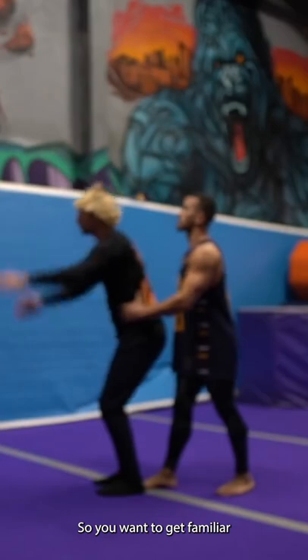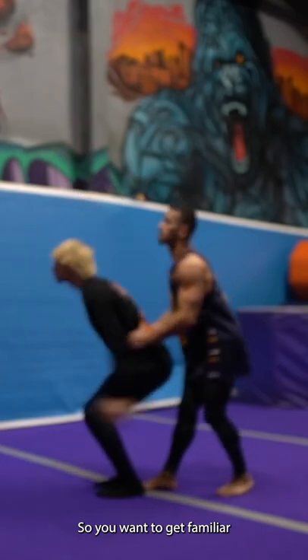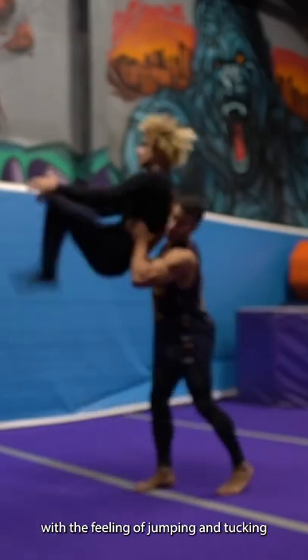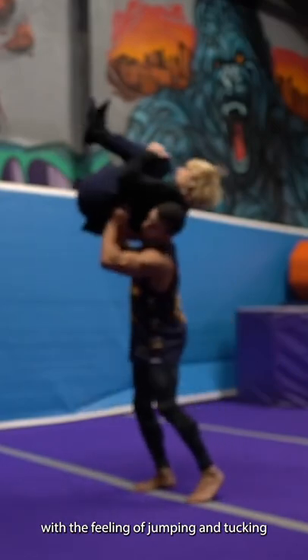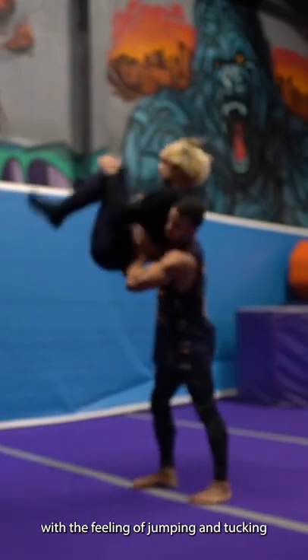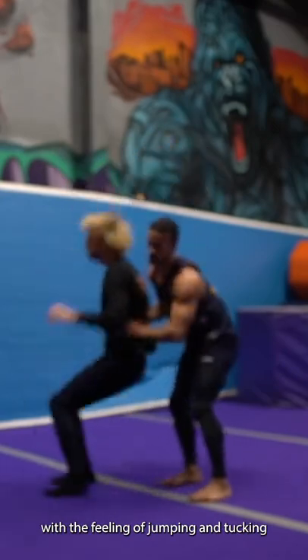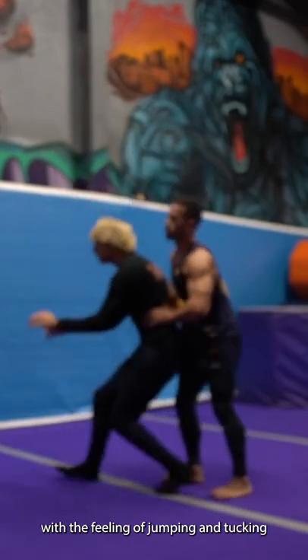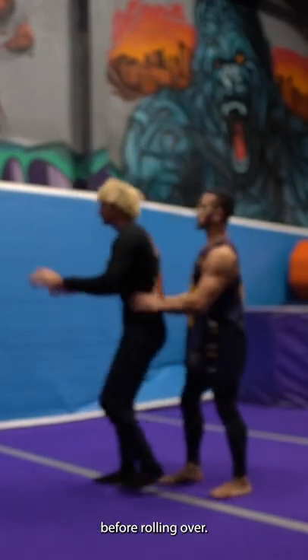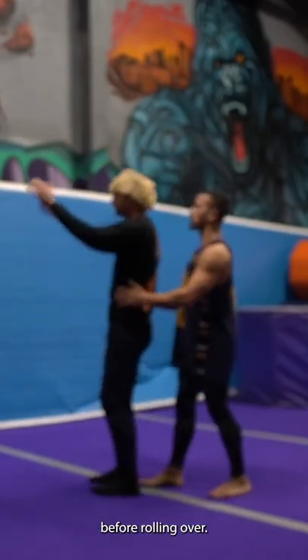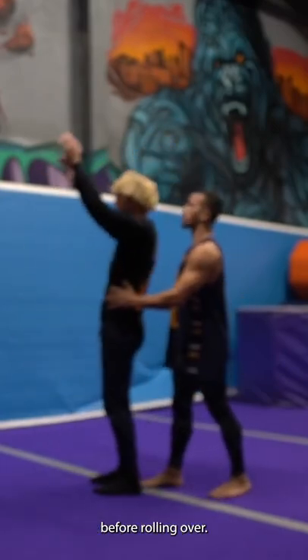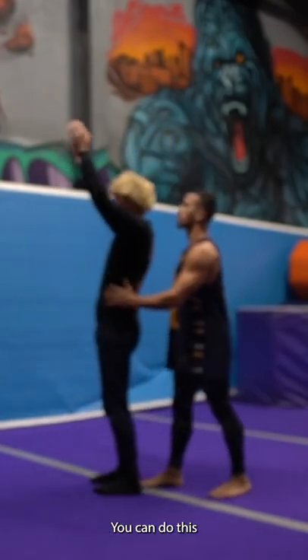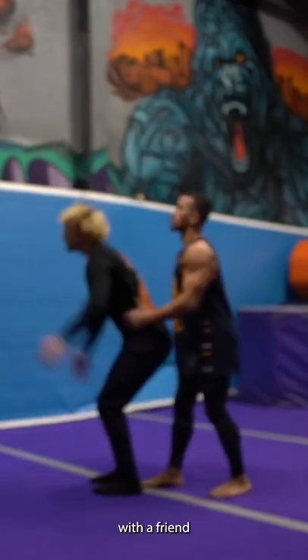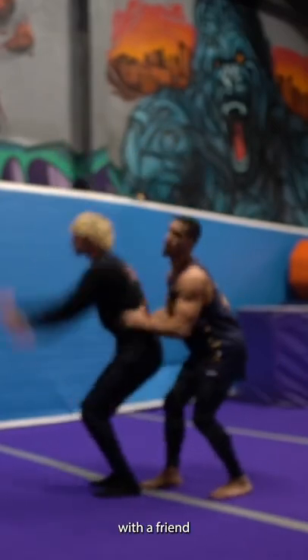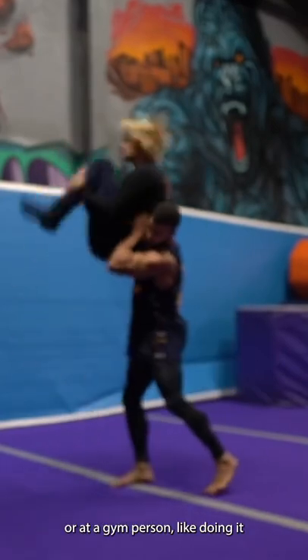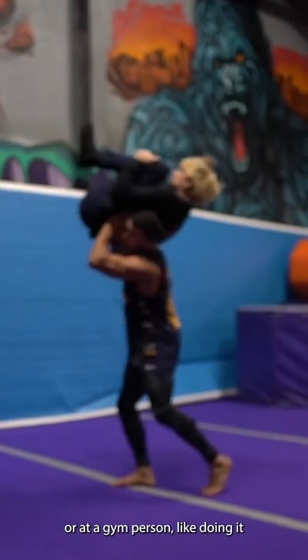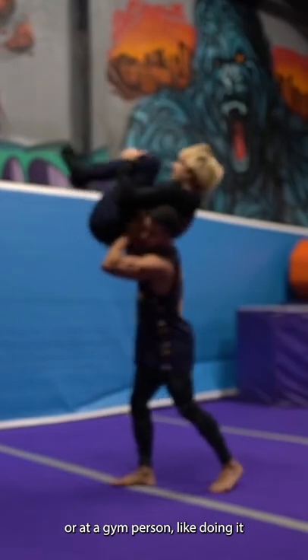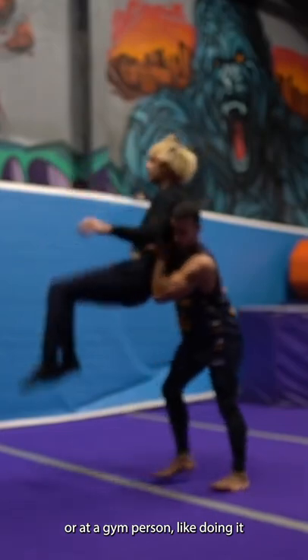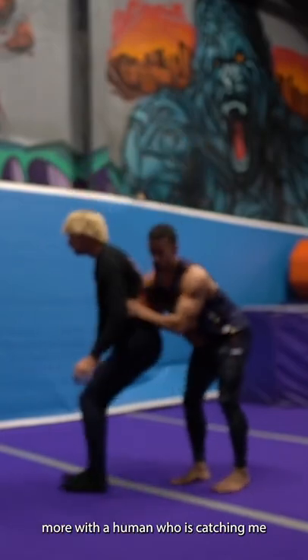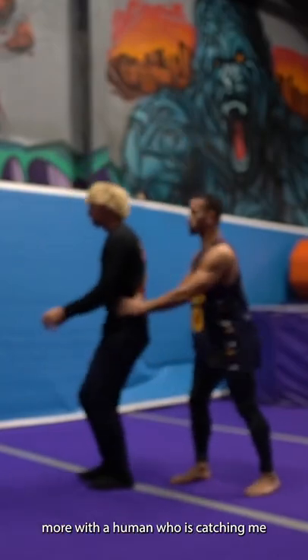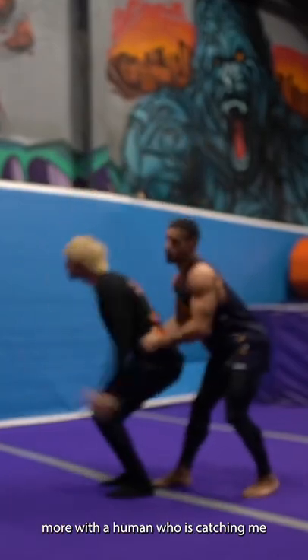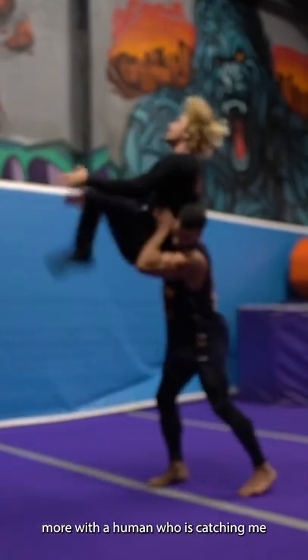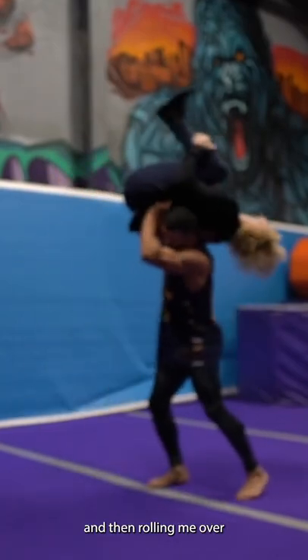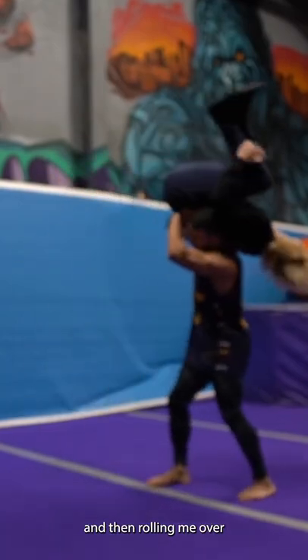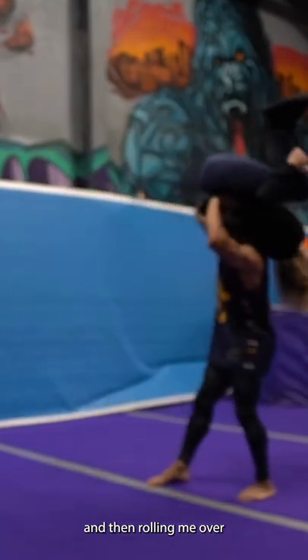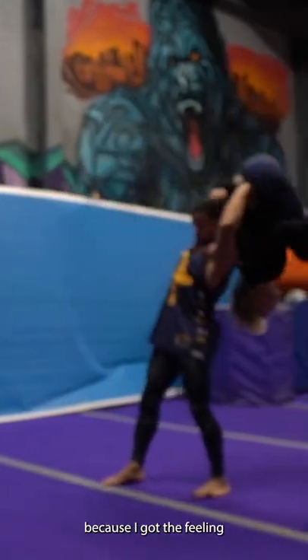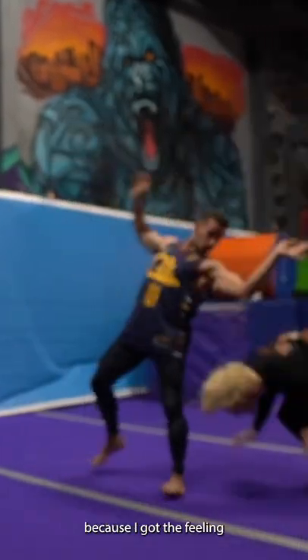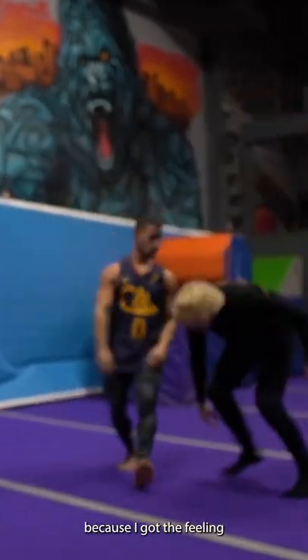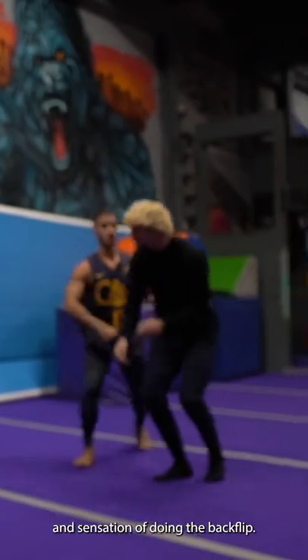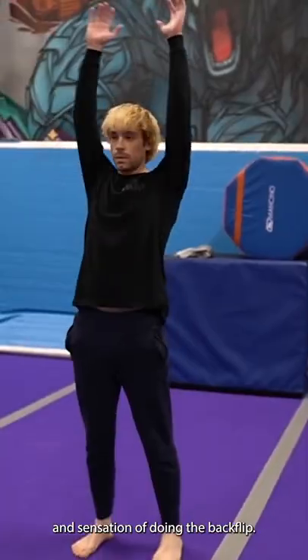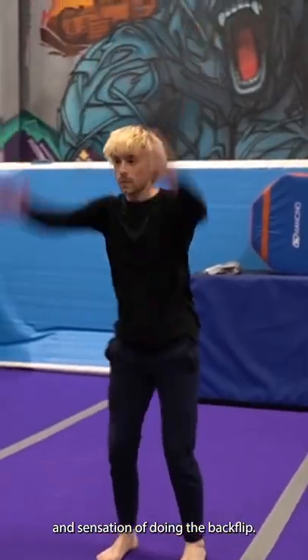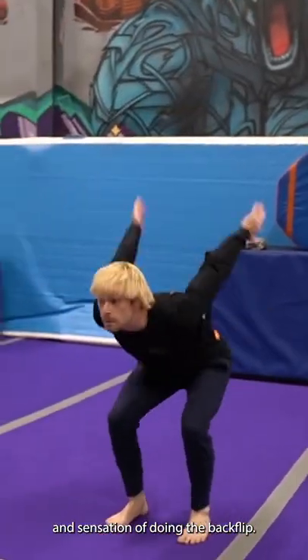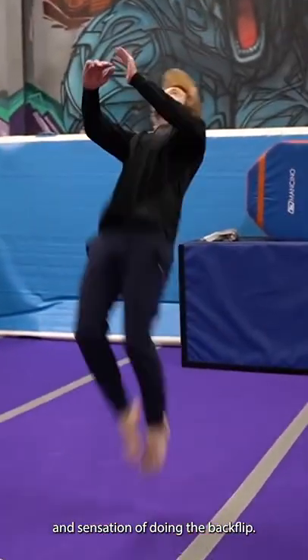You want to get familiar with the feeling of jumping and tucking before rolling over. You can do this with a friend or at a gym. I personally like doing it with a human who is catching me and then rolling me over, because I got the feeling and sensation of doing the backflip.